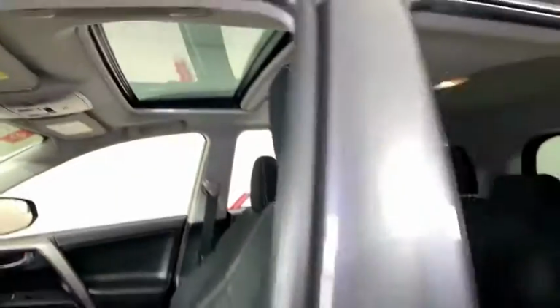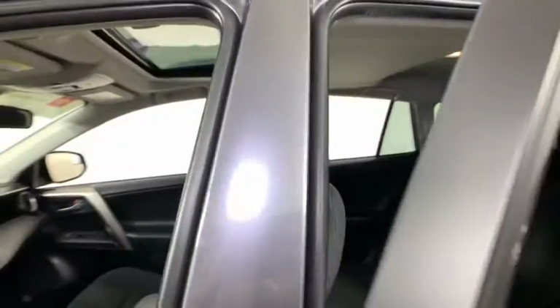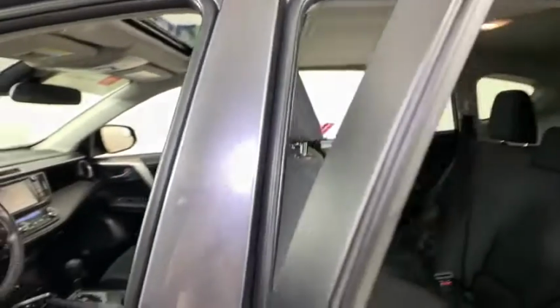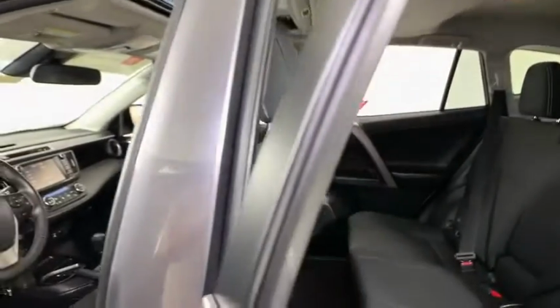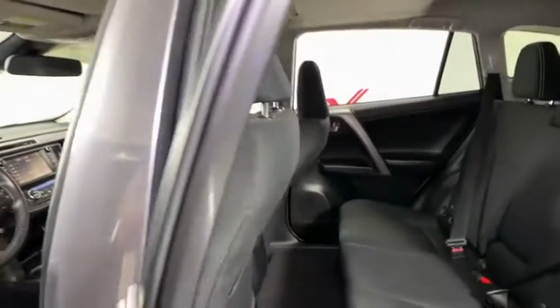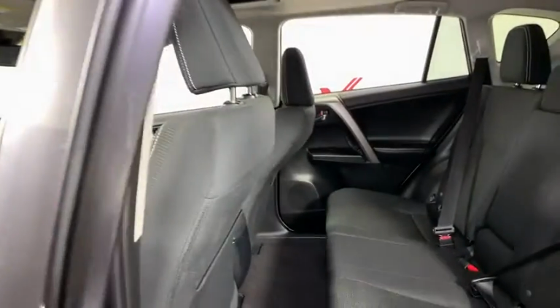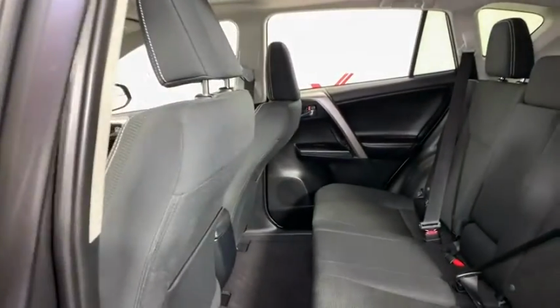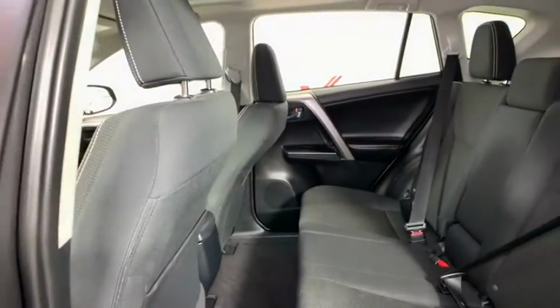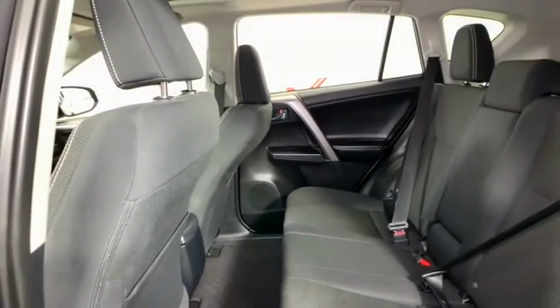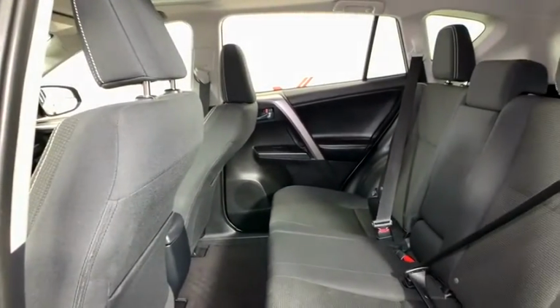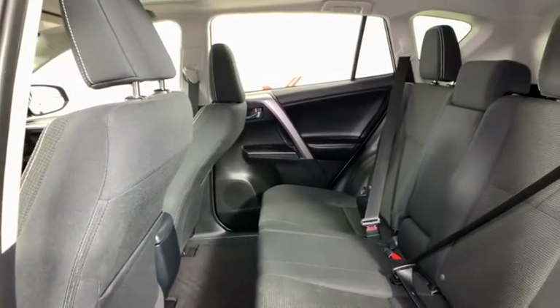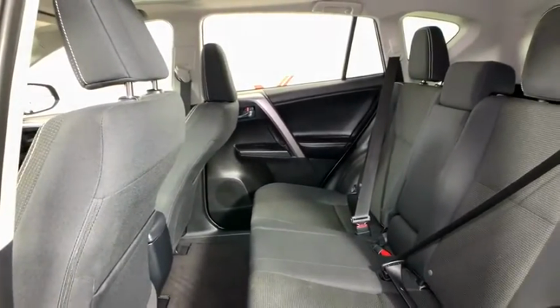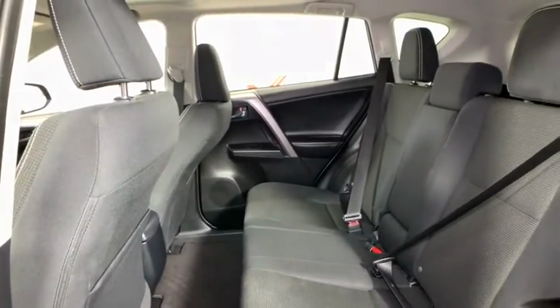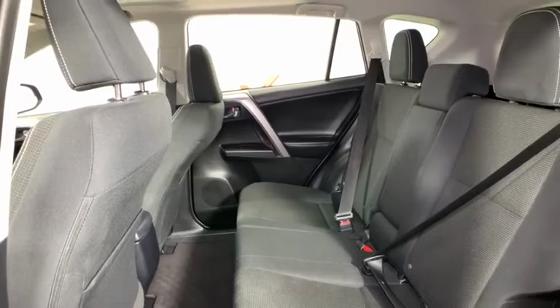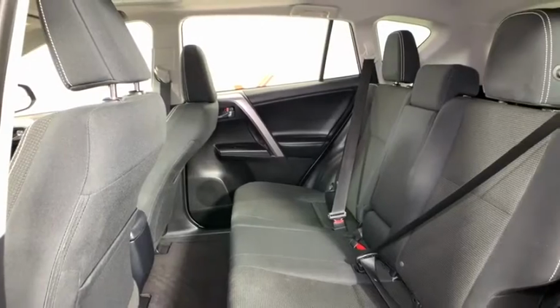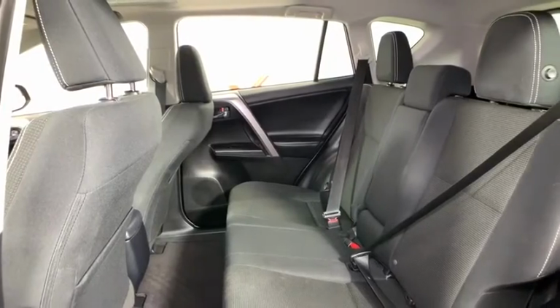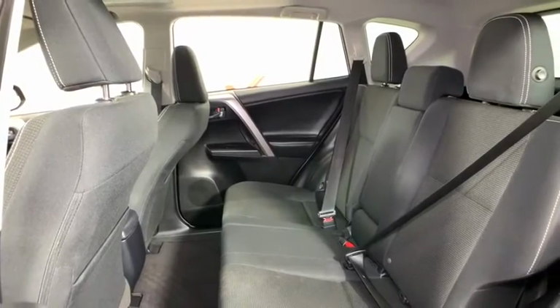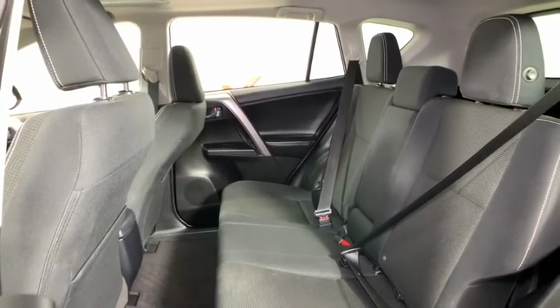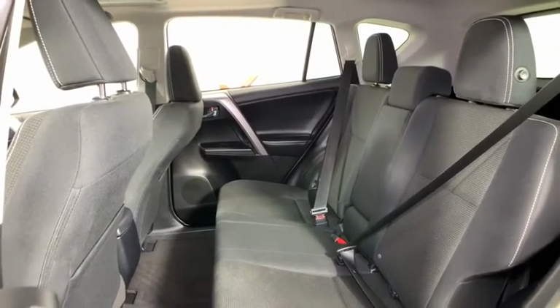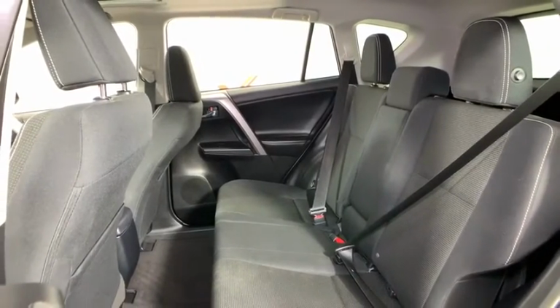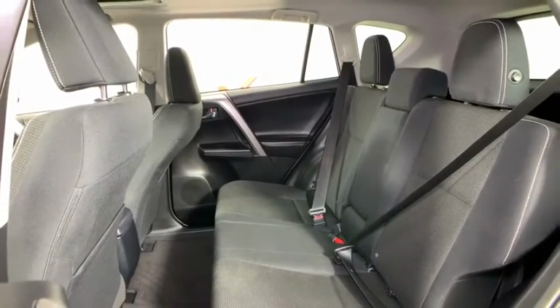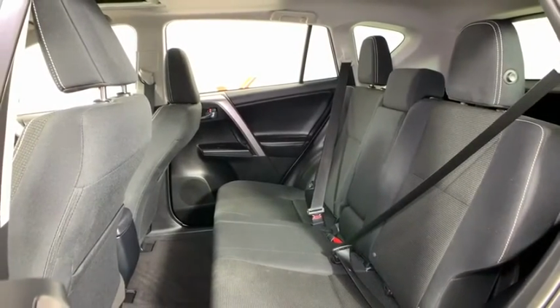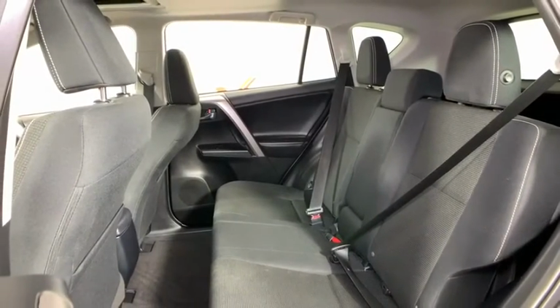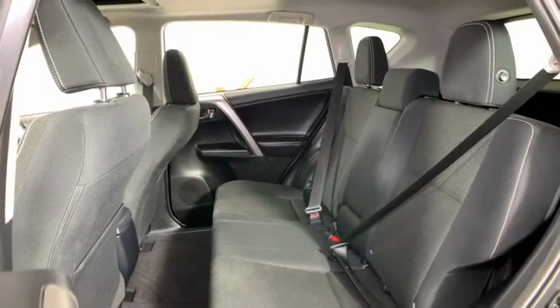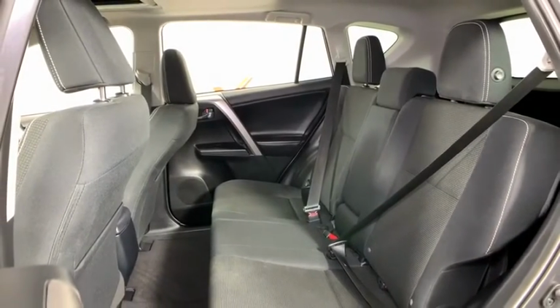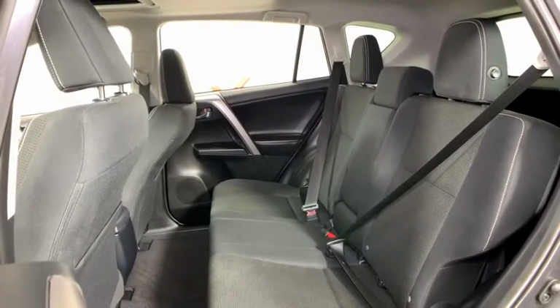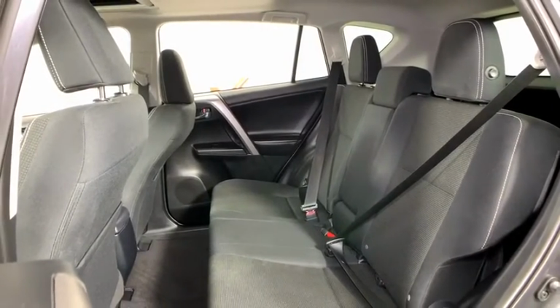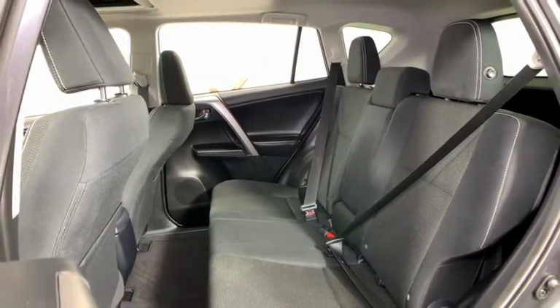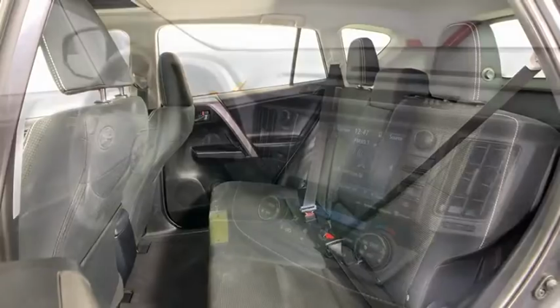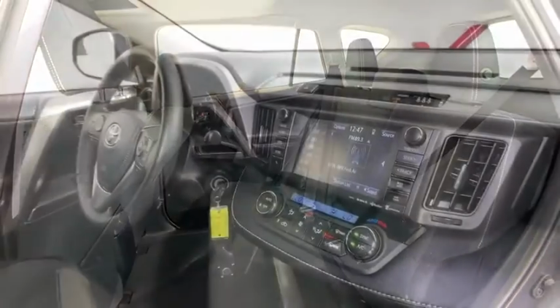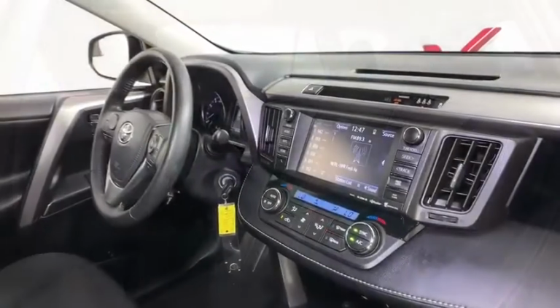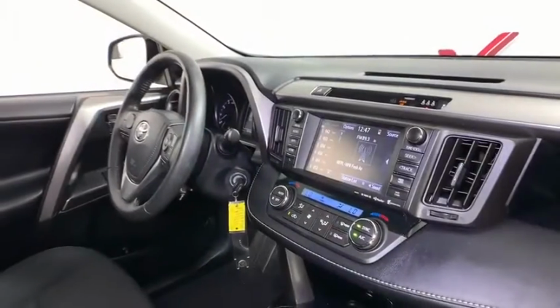power windows, rear window defroster, trip computer, brake assist, overhead console, tachometer, panic alarm, remote keyless entry, power moonroof, rear window wiper.